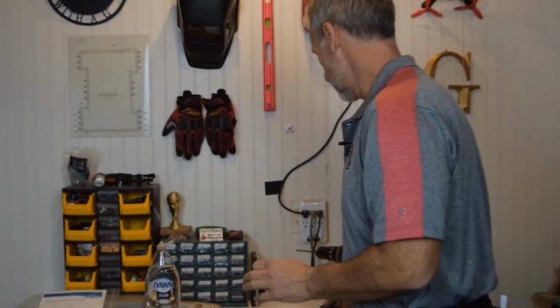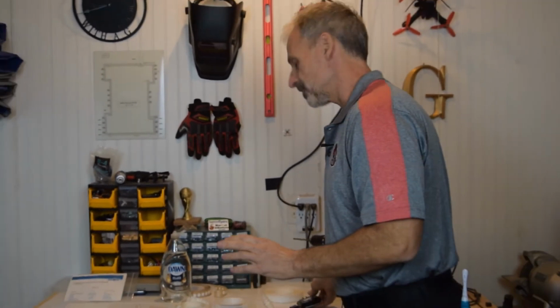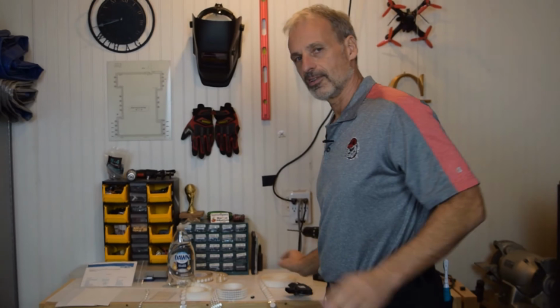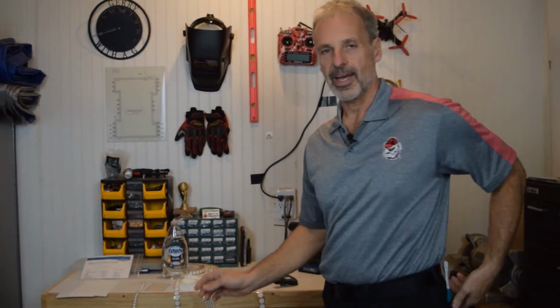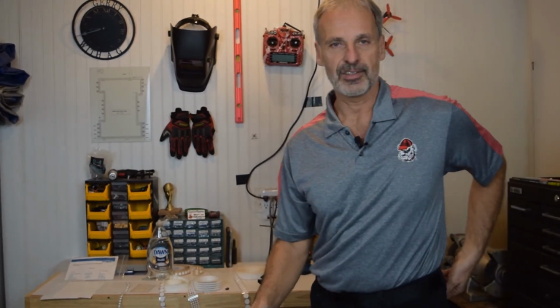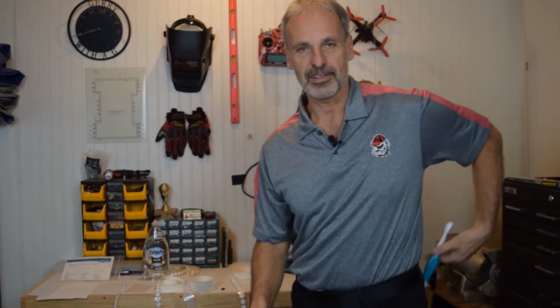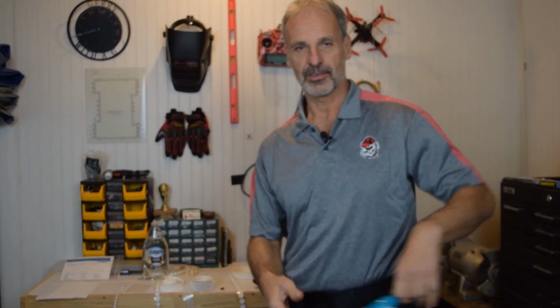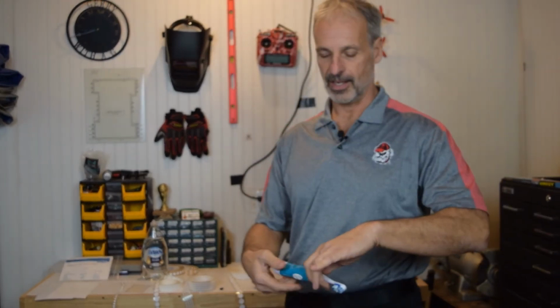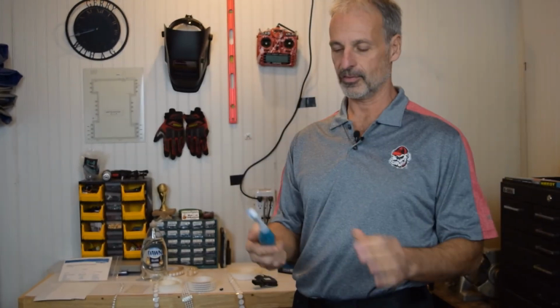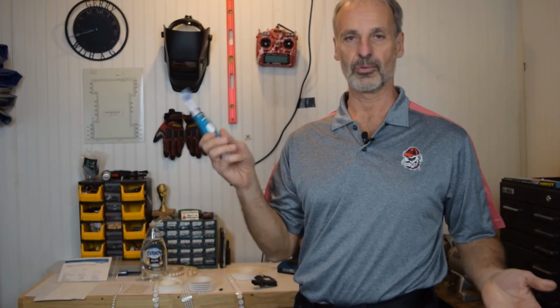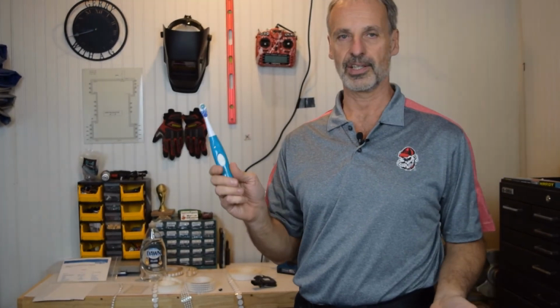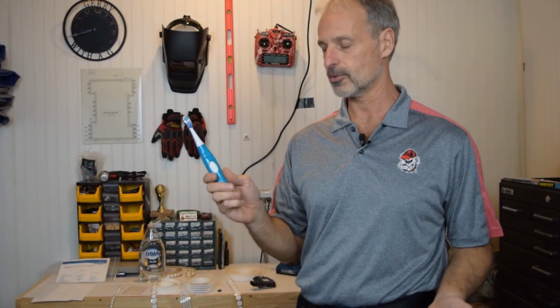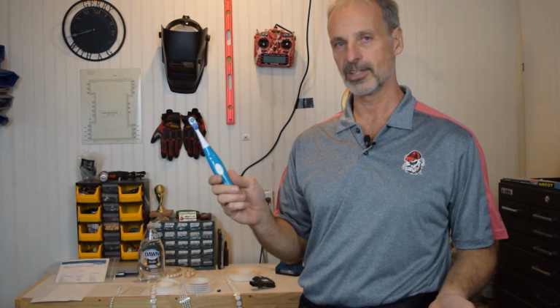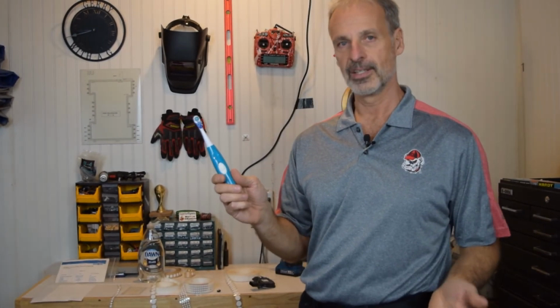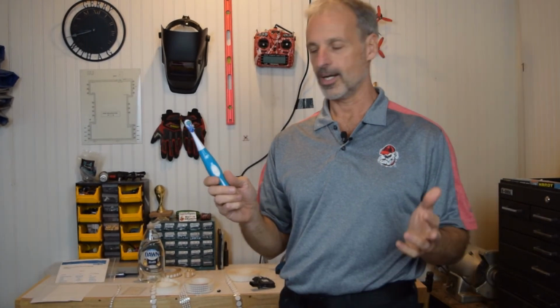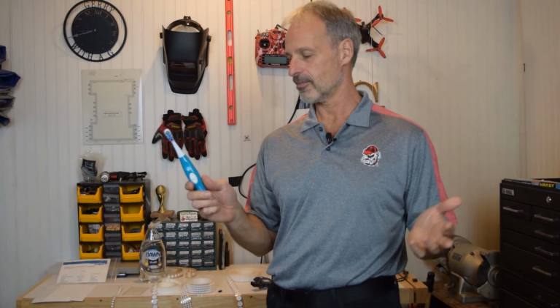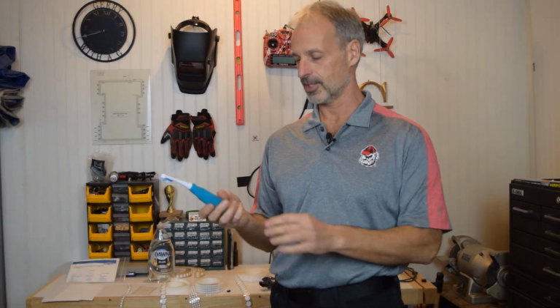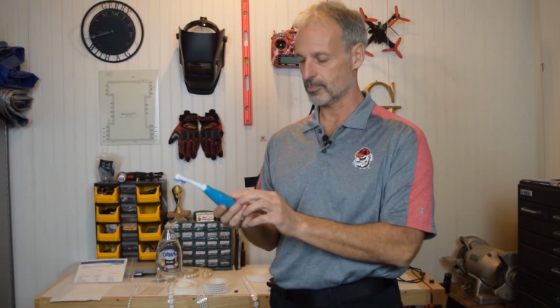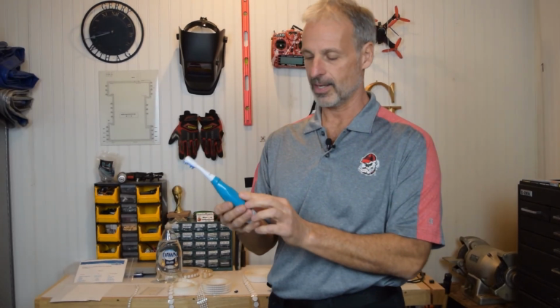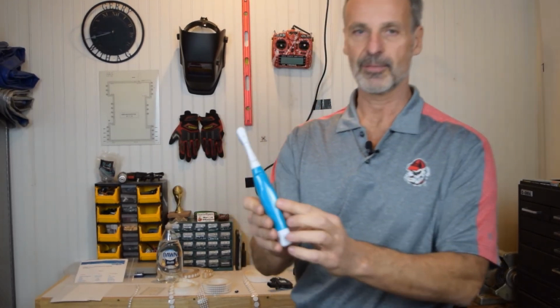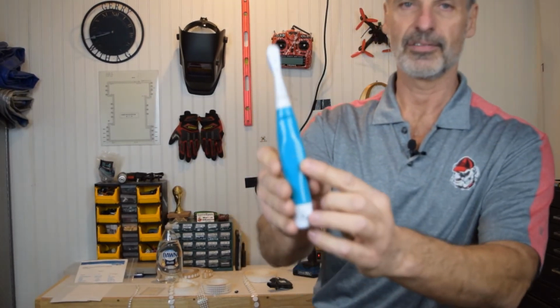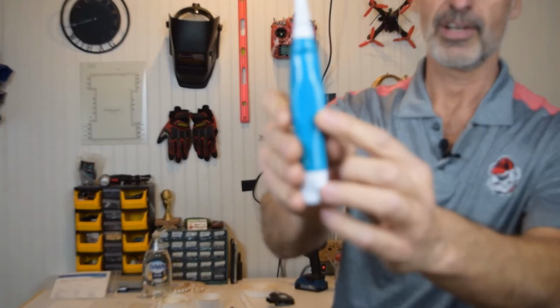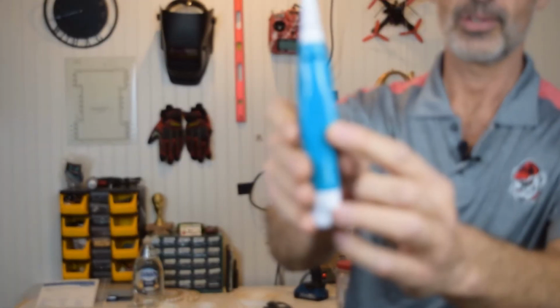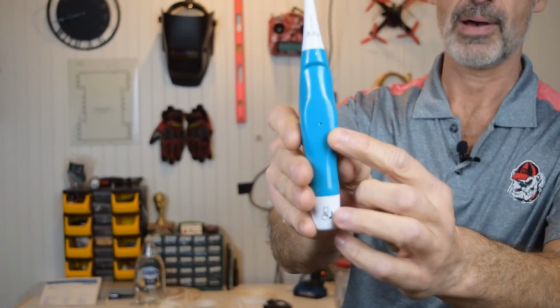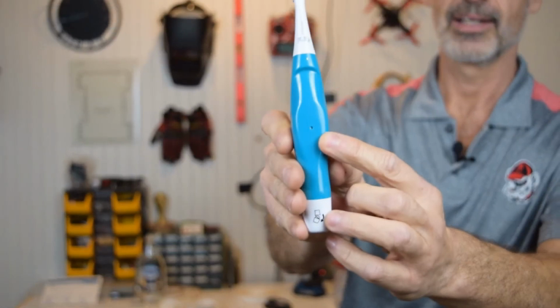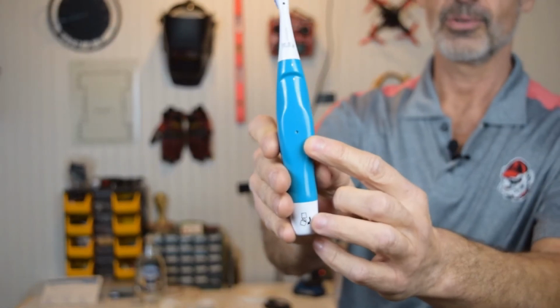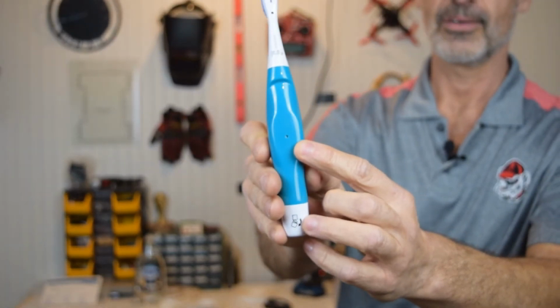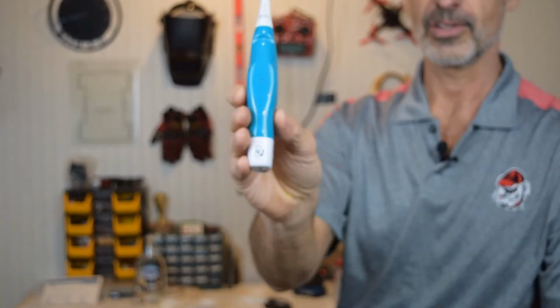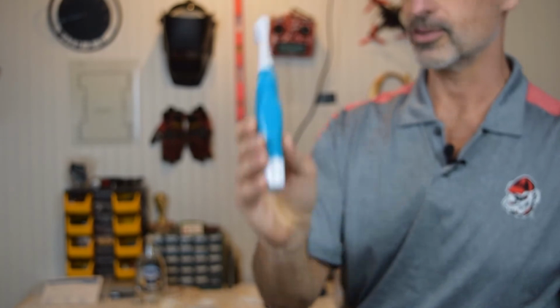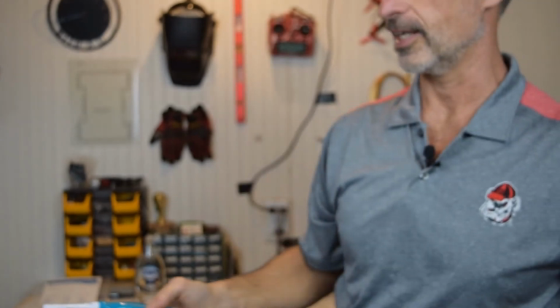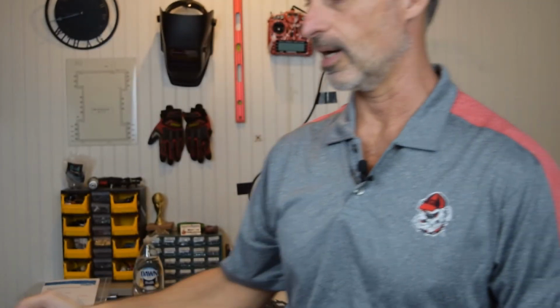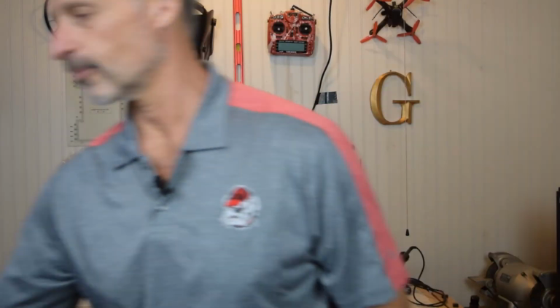Now, these things are everyday devices. If you're familiar with the electric toothbrush, almost every single electric toothbrush will have some kind of venting hole in the back to allow the unit to vent while it's in operation.